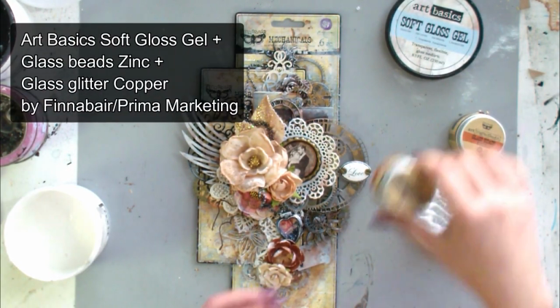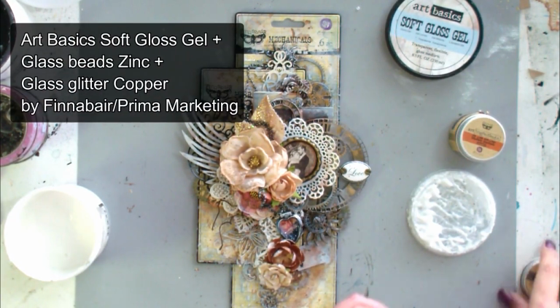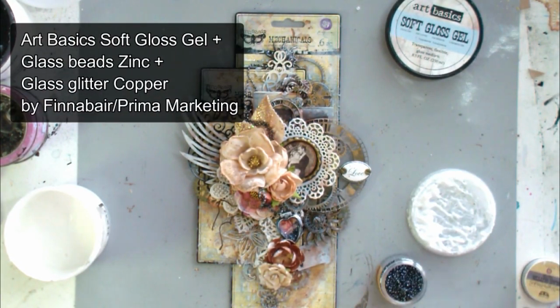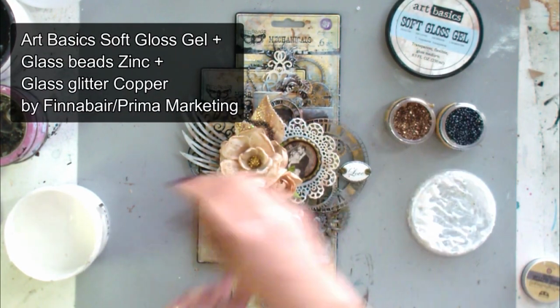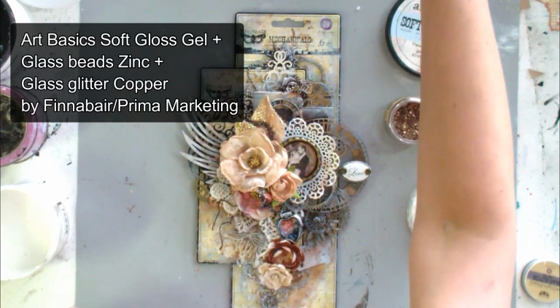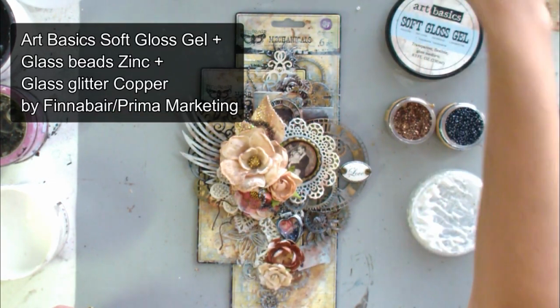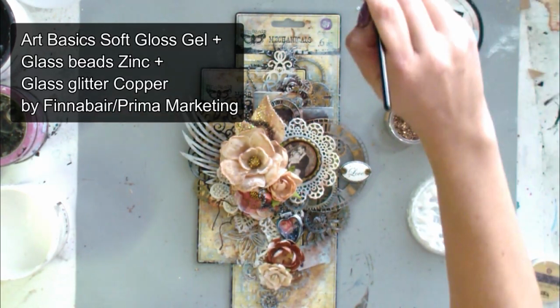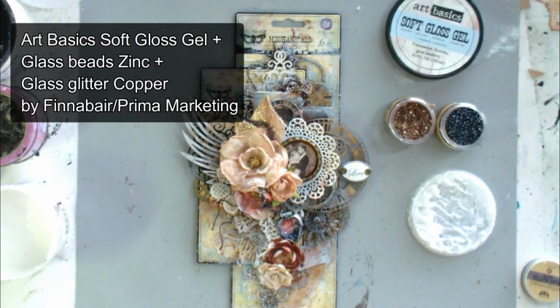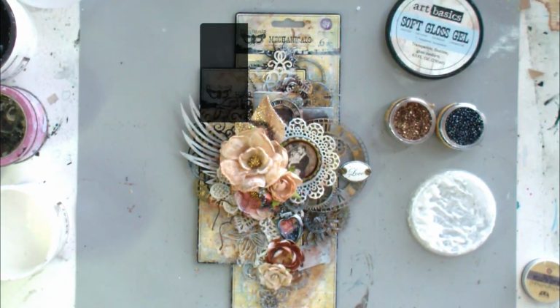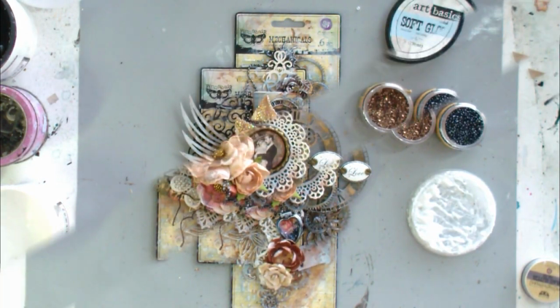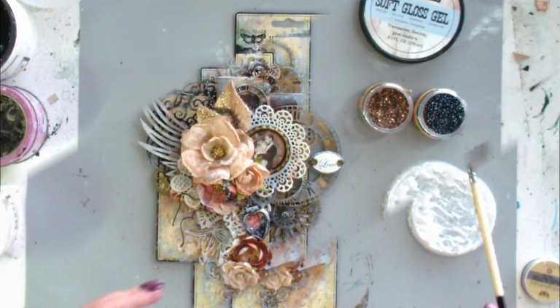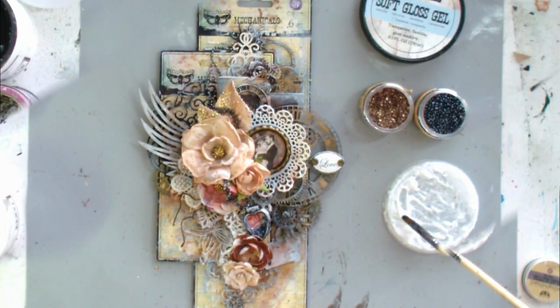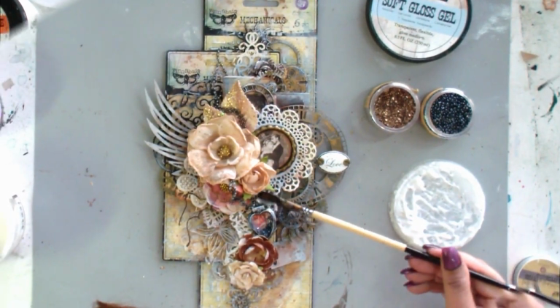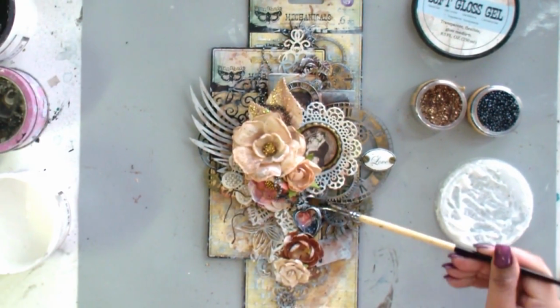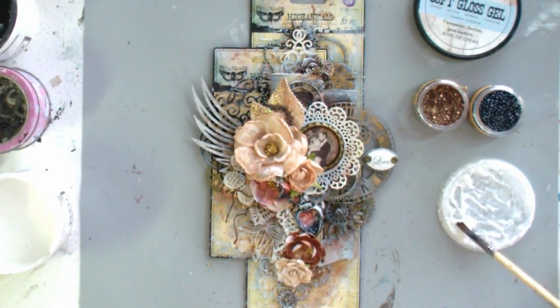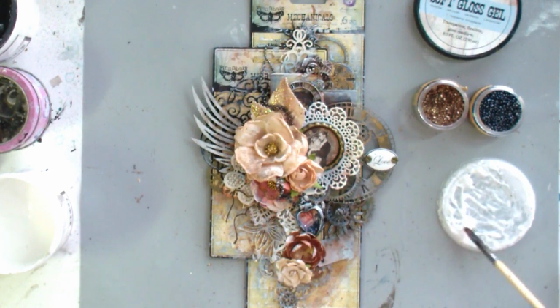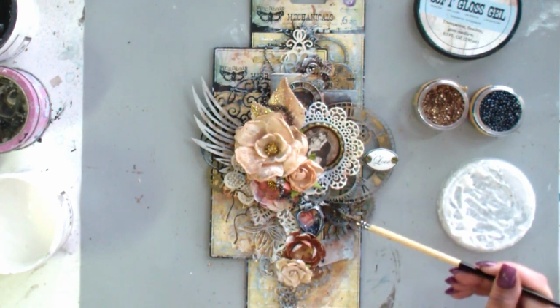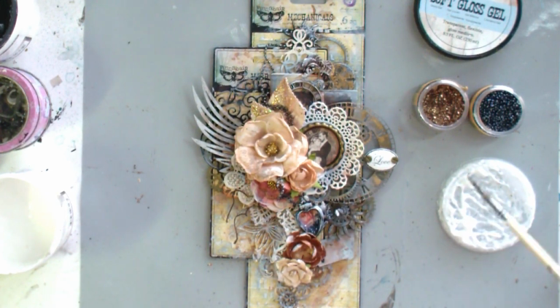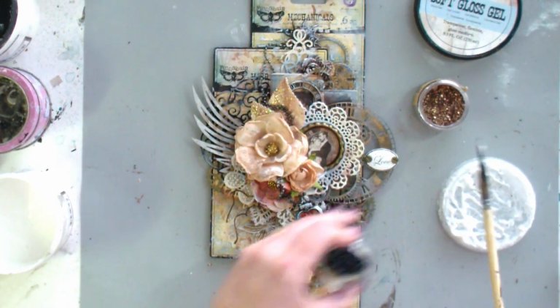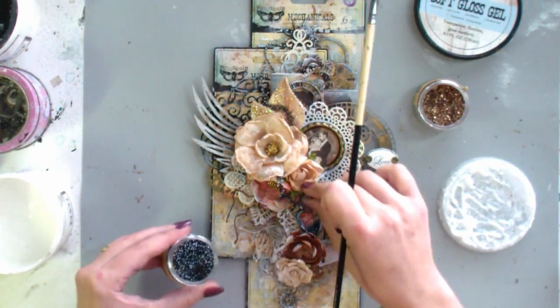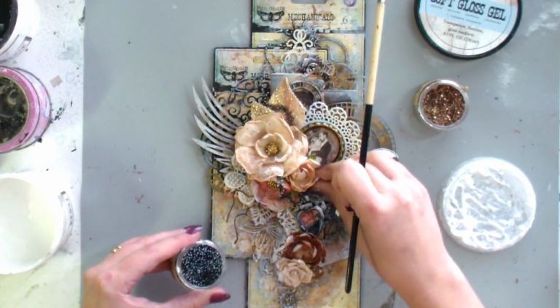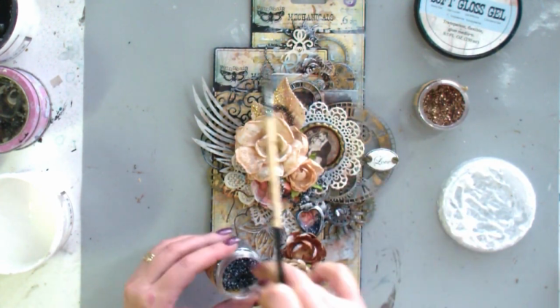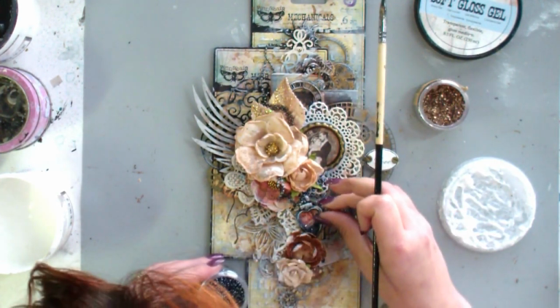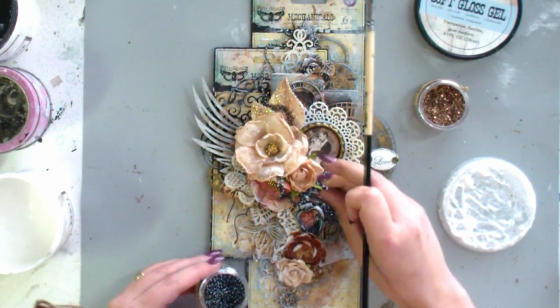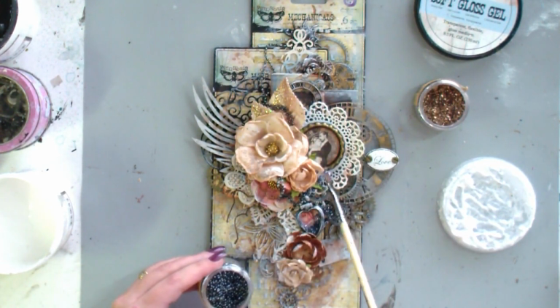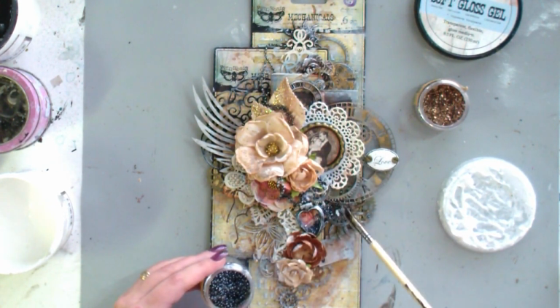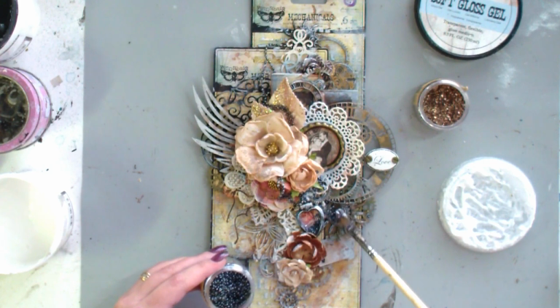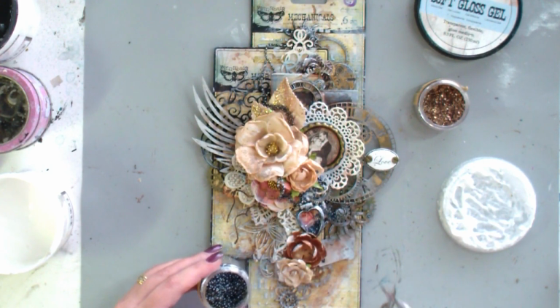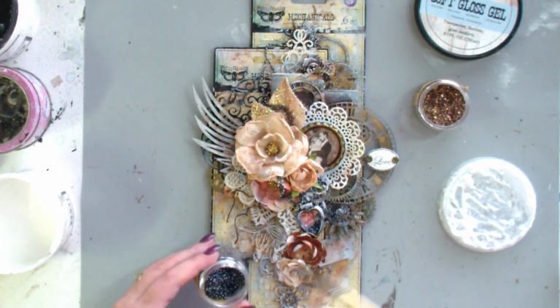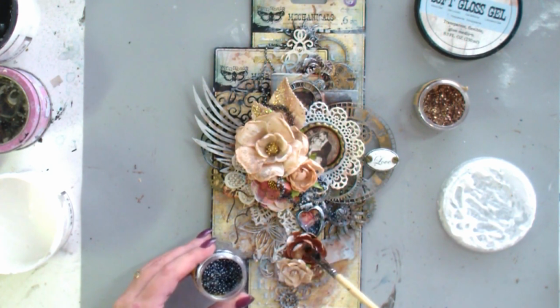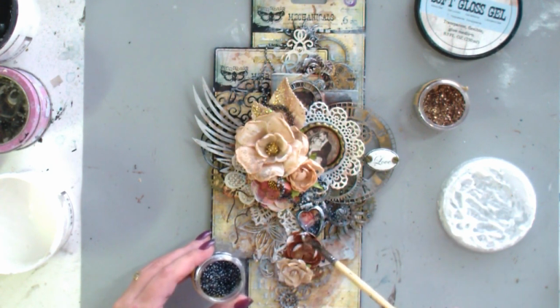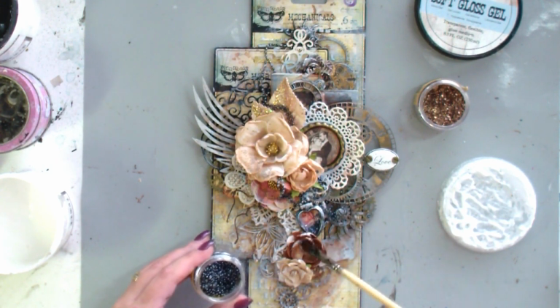The final touch is to add some candies between the elements. I'm using Finna Bear glass glitter and glass beads and gluing them with a soft gloss gel.